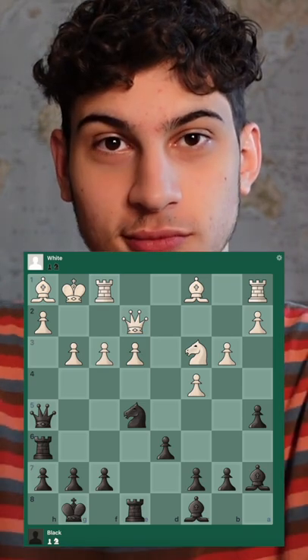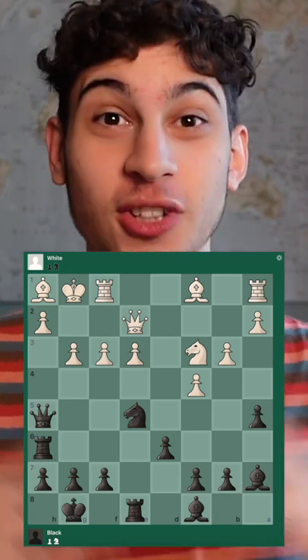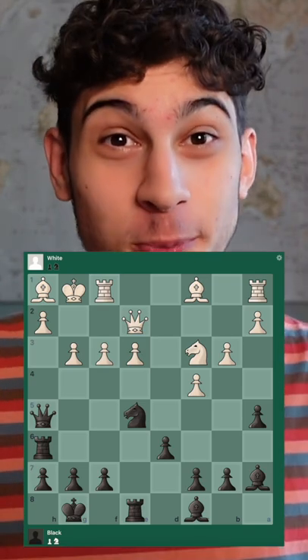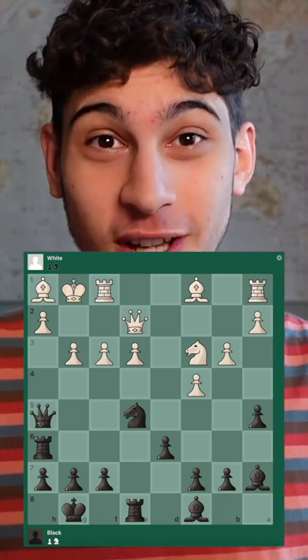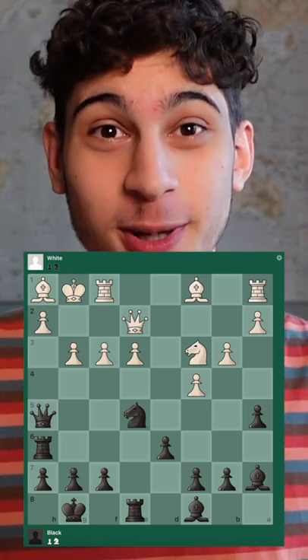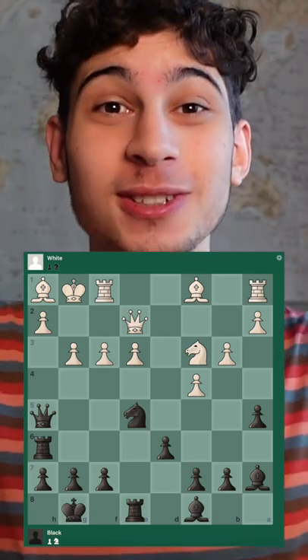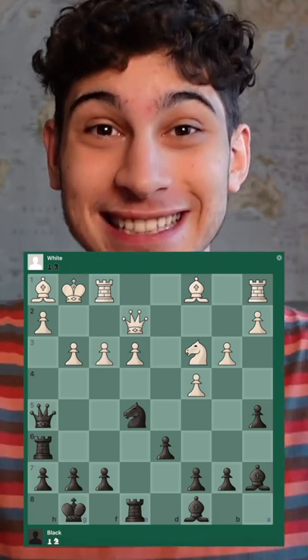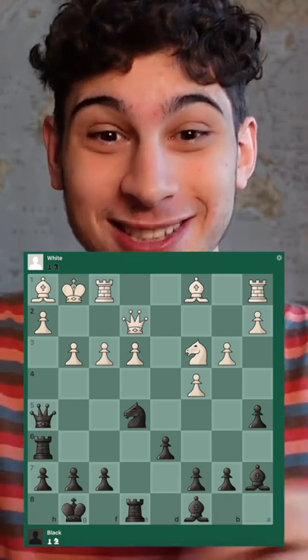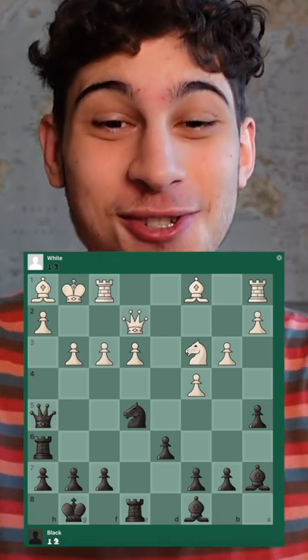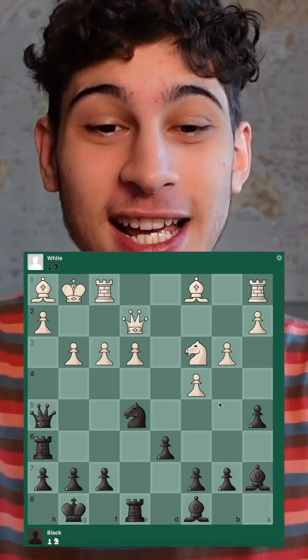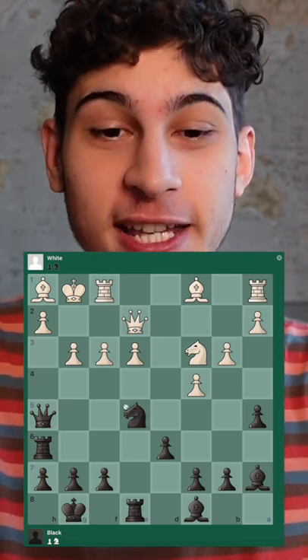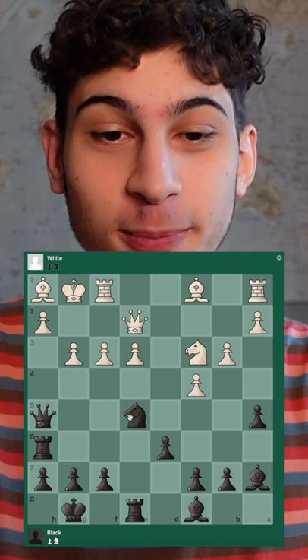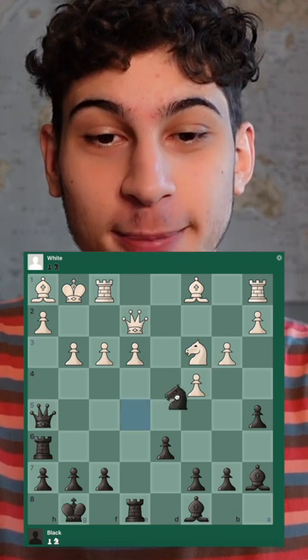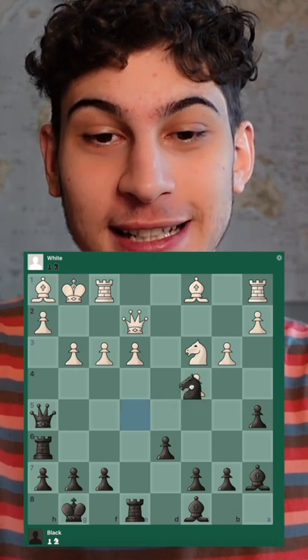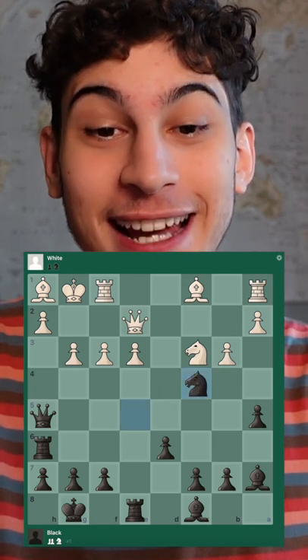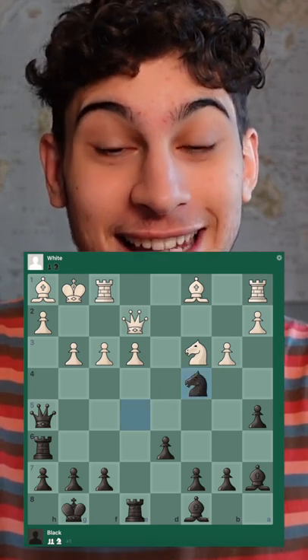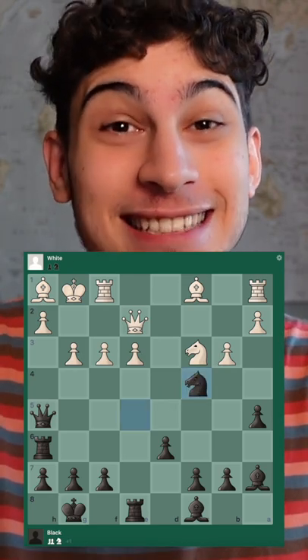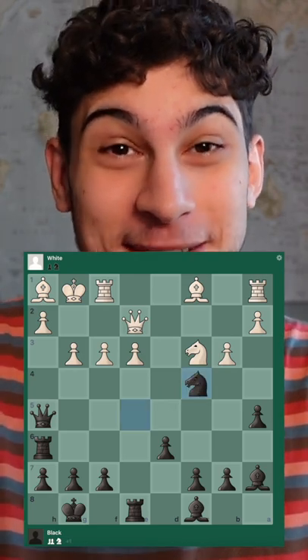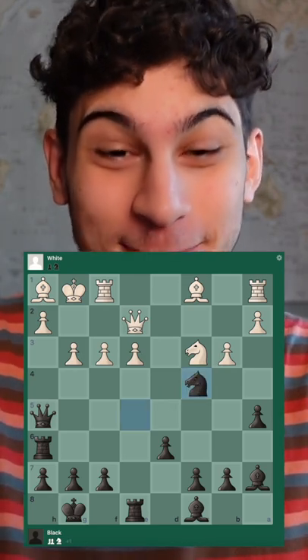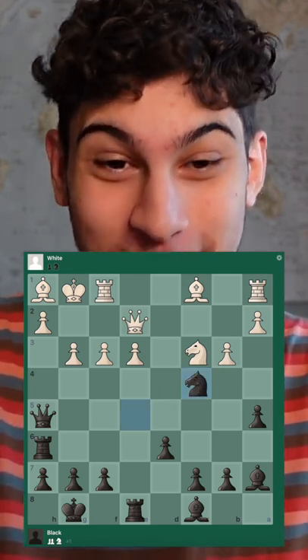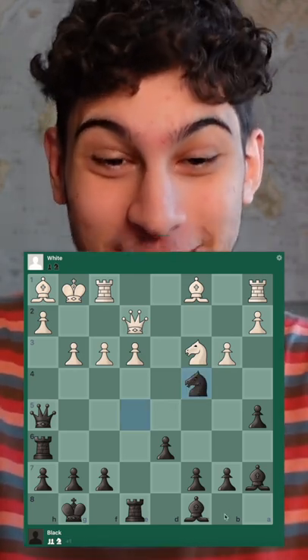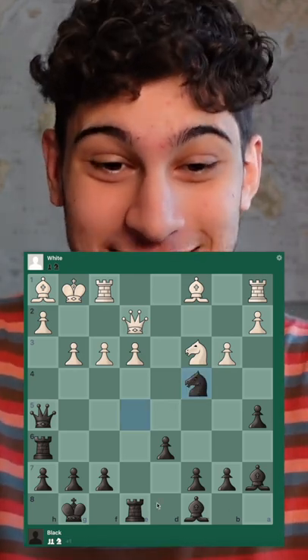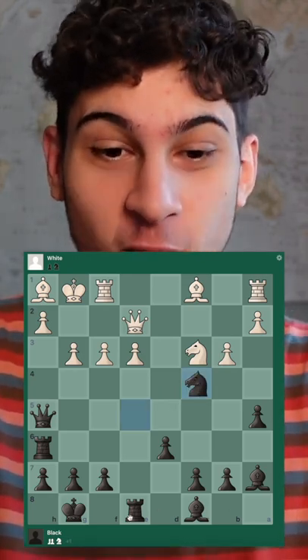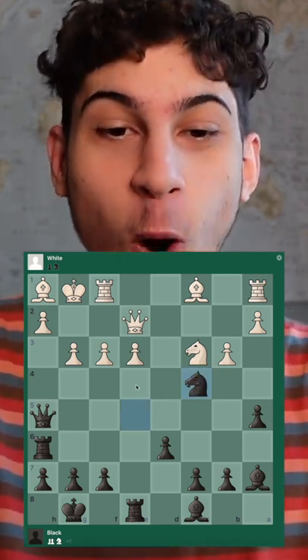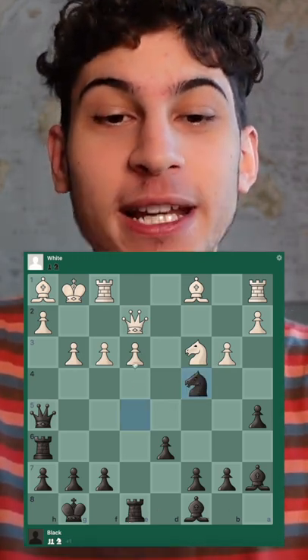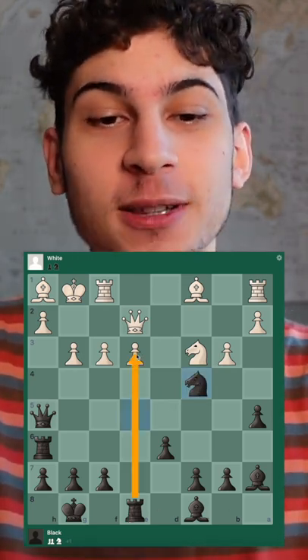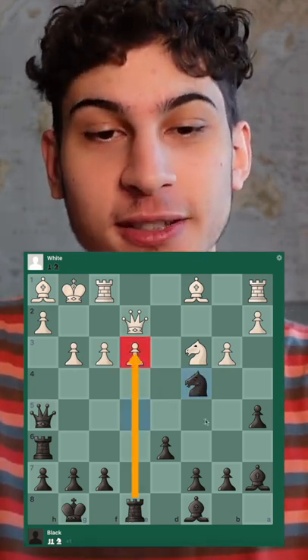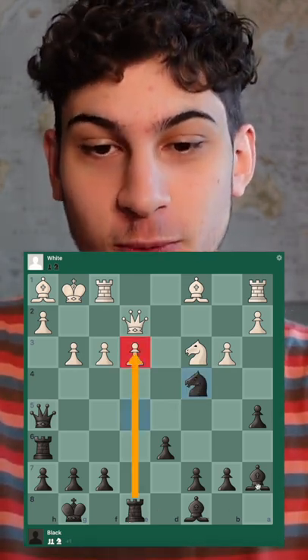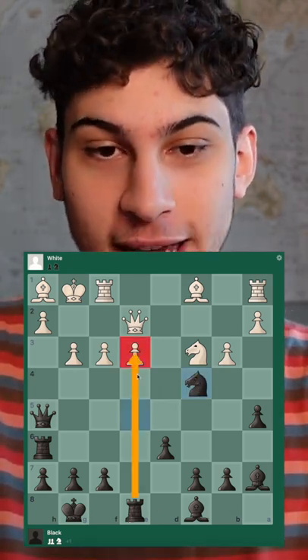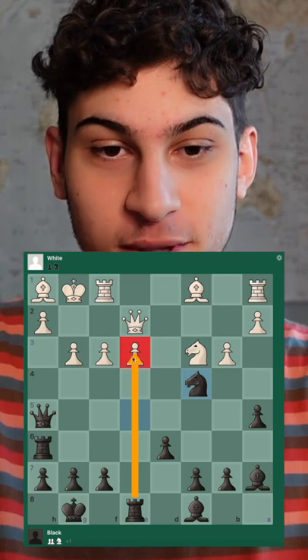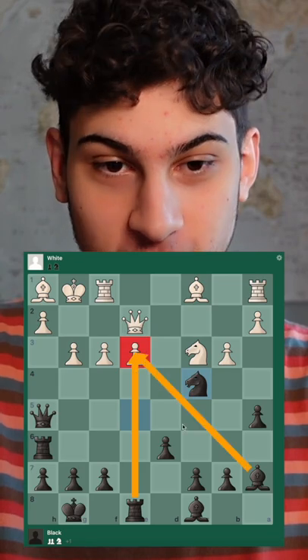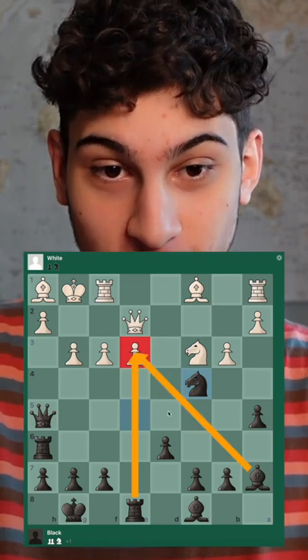I hope you solved the puzzle. This is the solution. Black played knight takes c4 — crazy! Opening up the line to the rook and the bishop to combine.